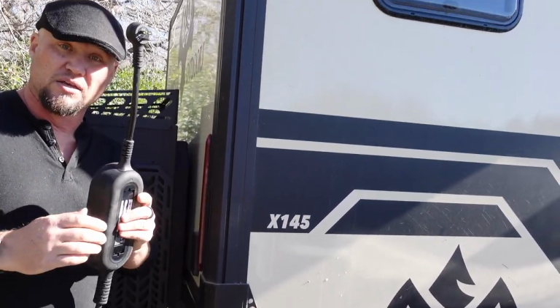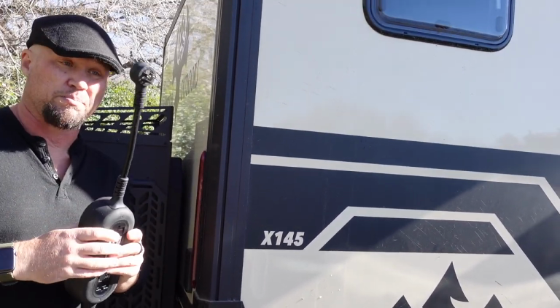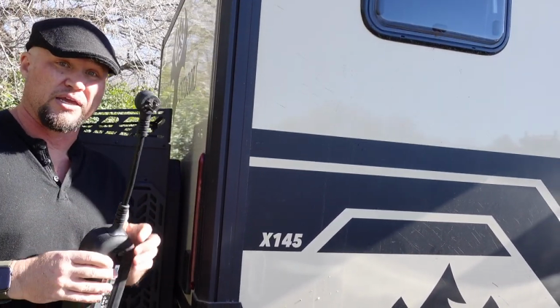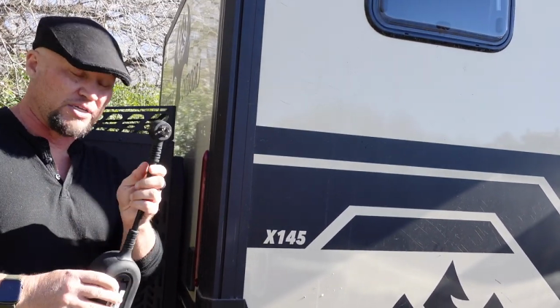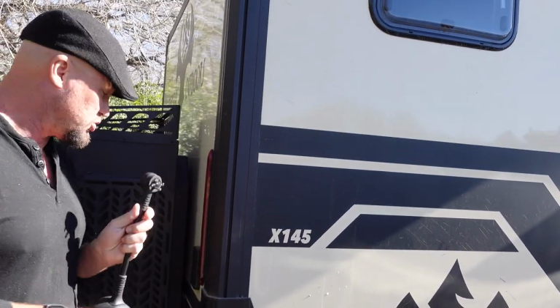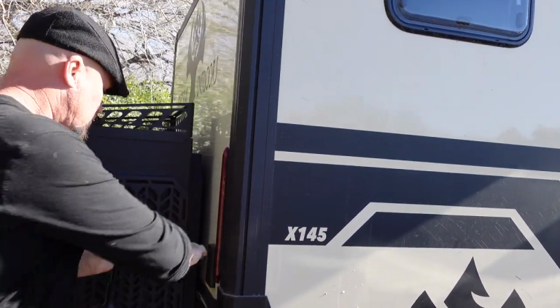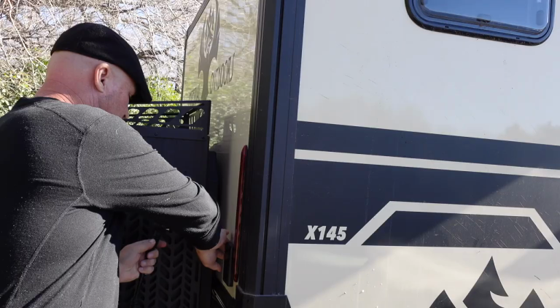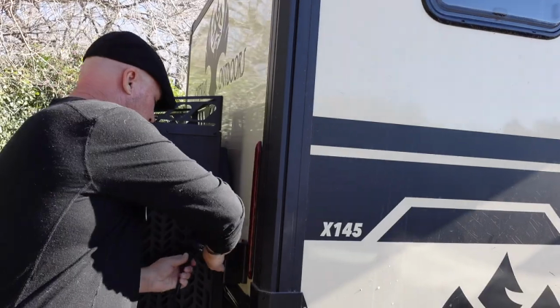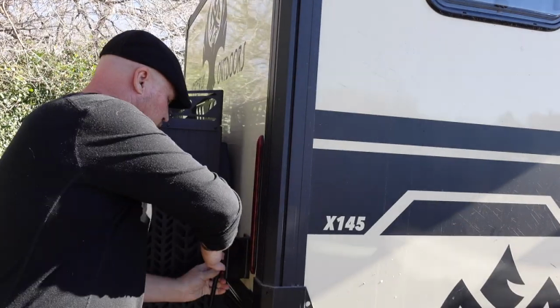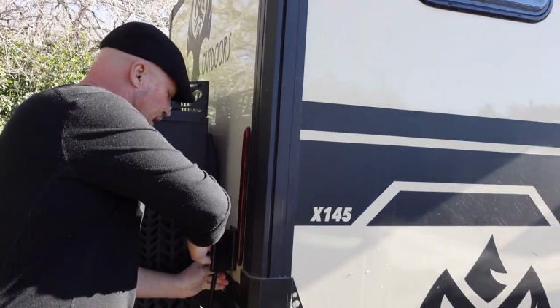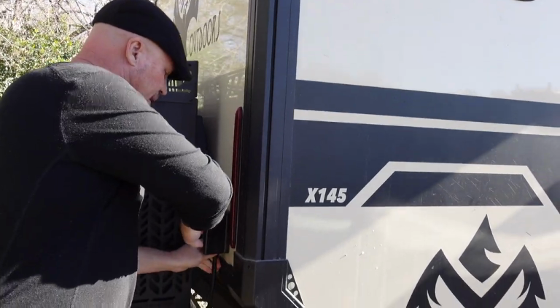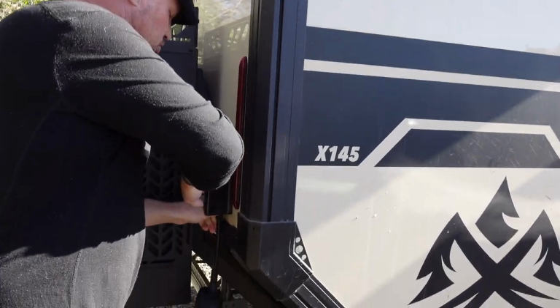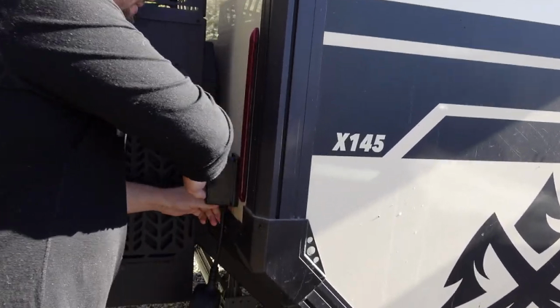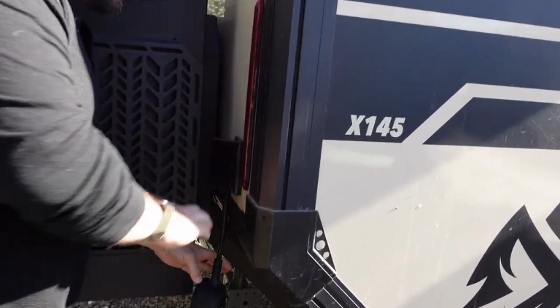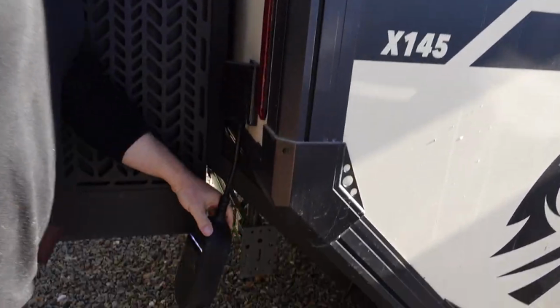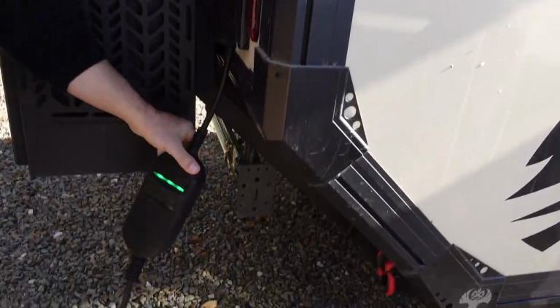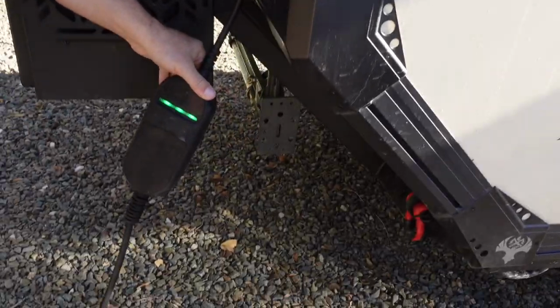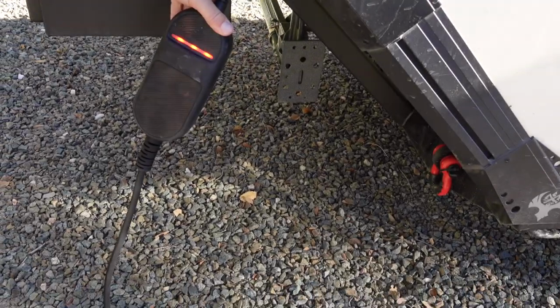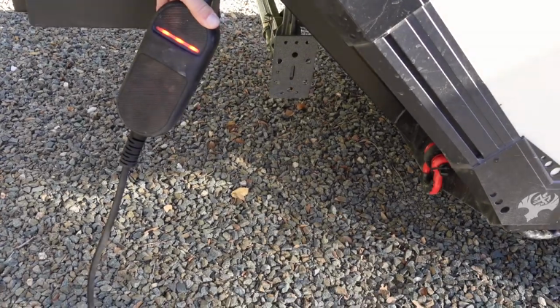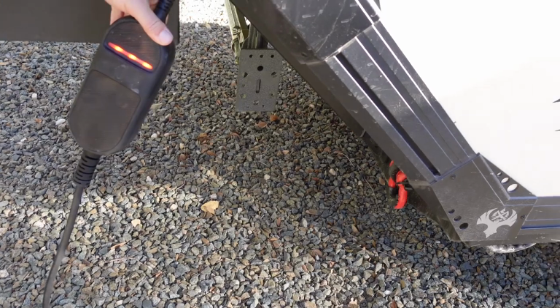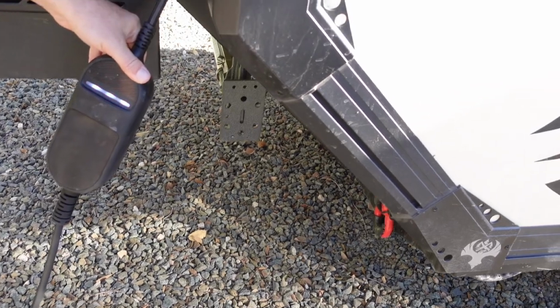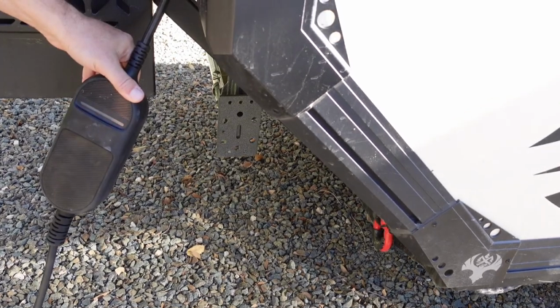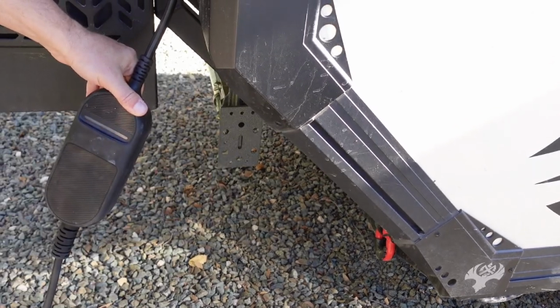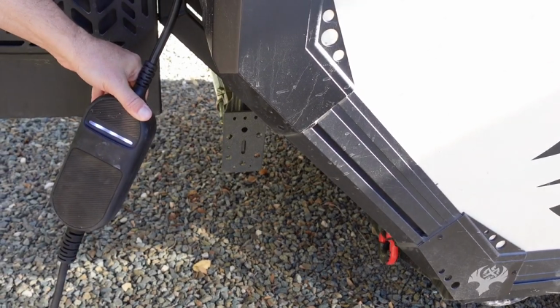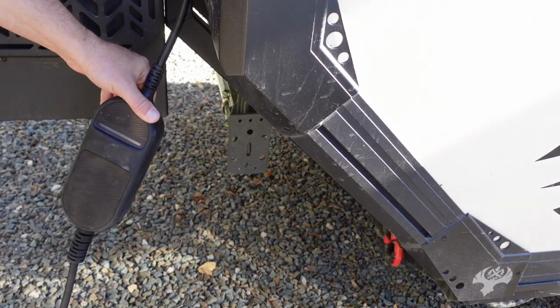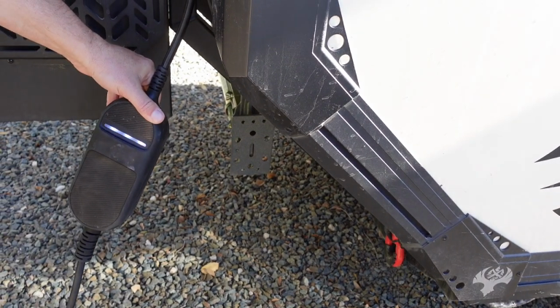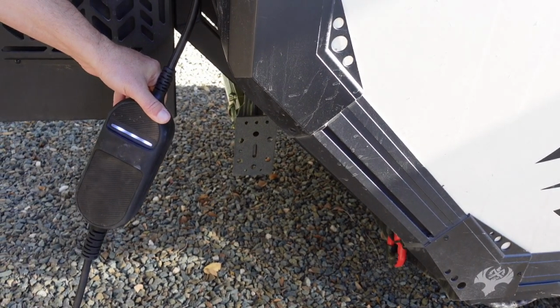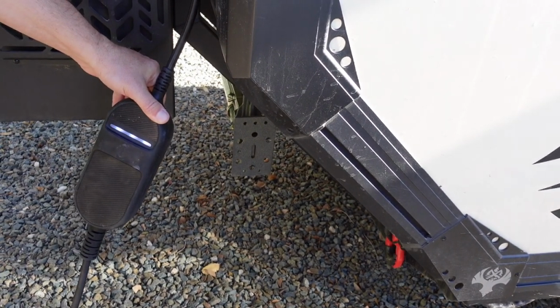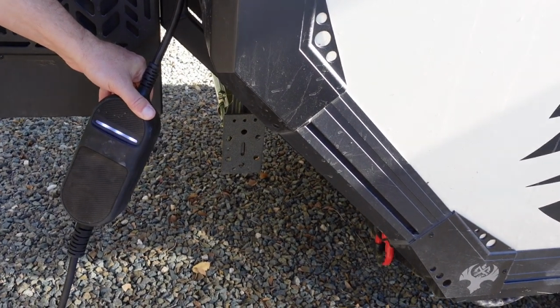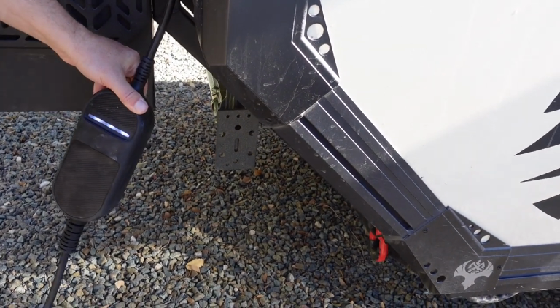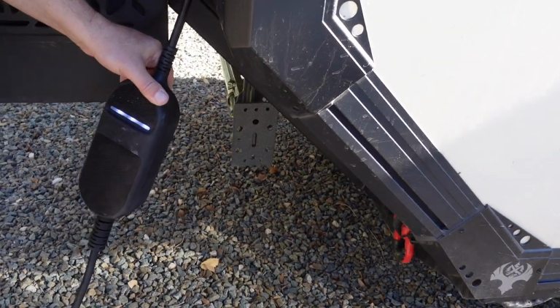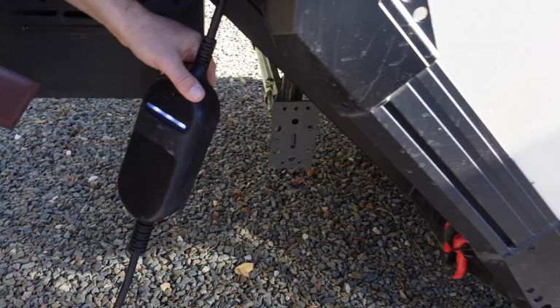So we're going to plug in the 110 service right now, right into the back of the trailer. It's going to show a couple of lights, and then it's going to go white and flash, which means it's ready to plug into the vehicle.